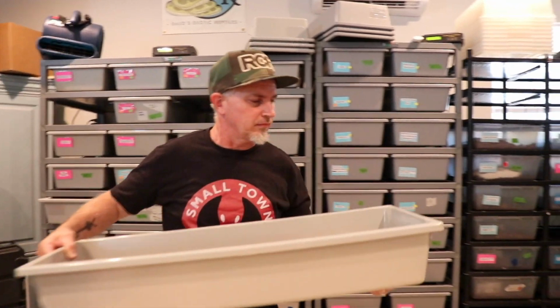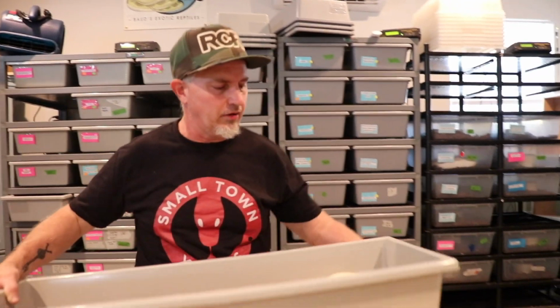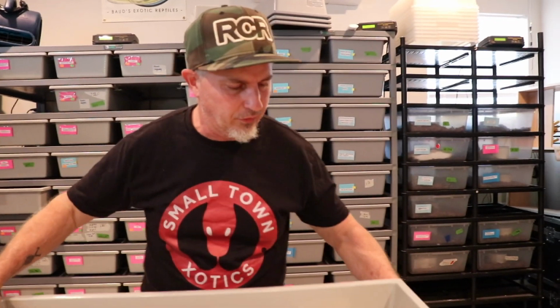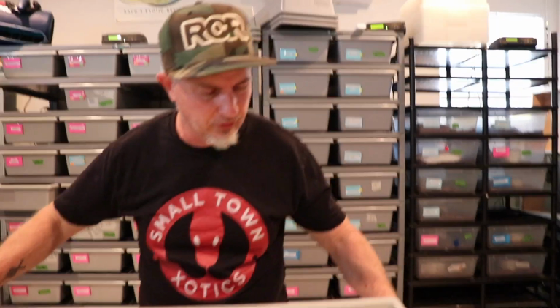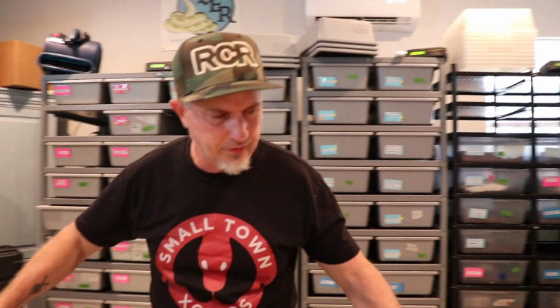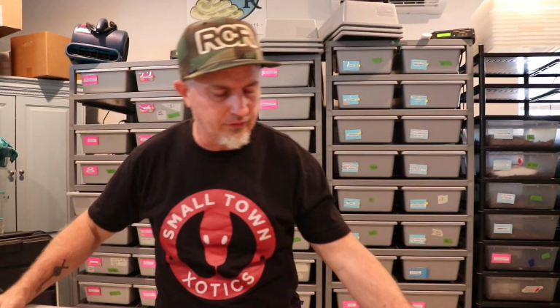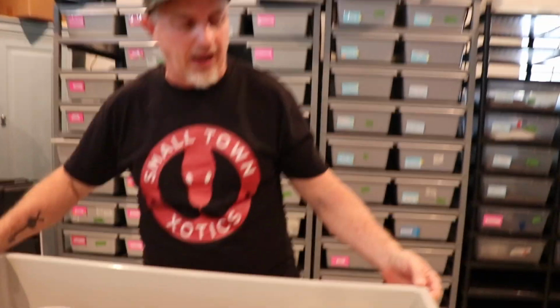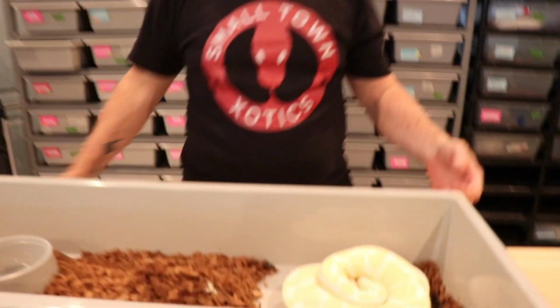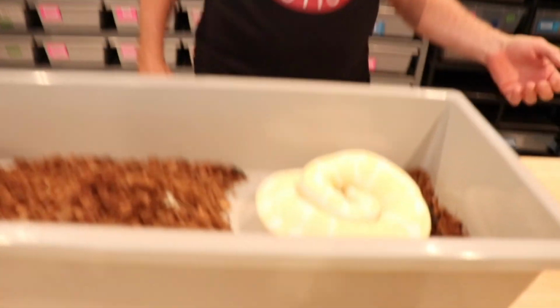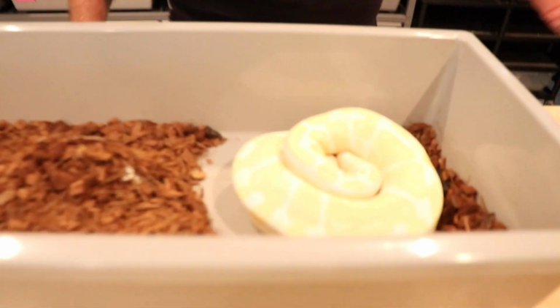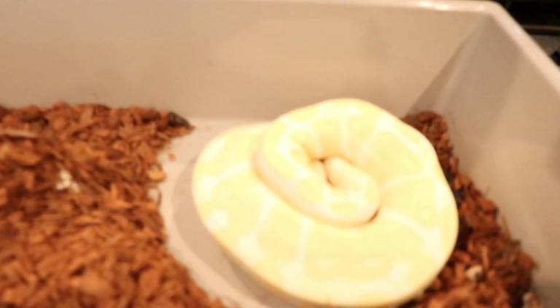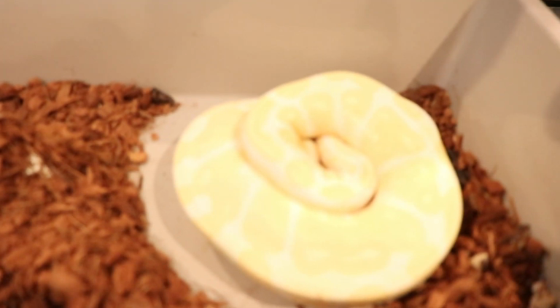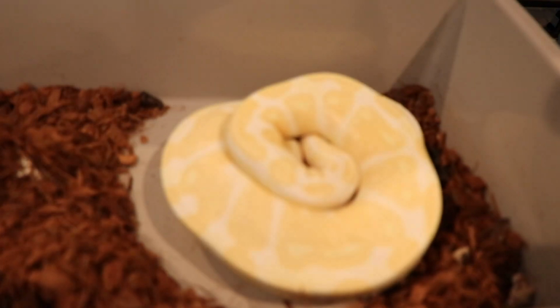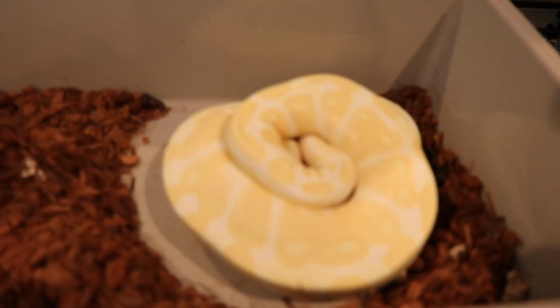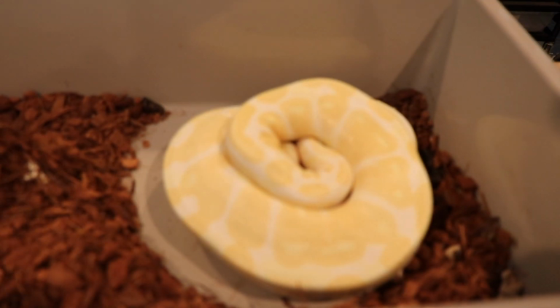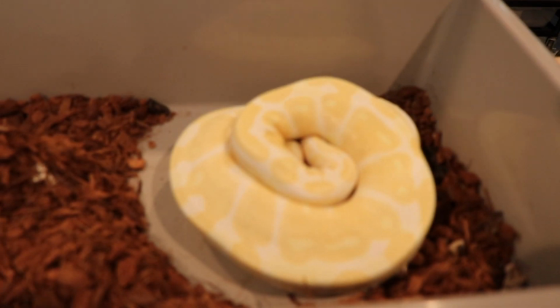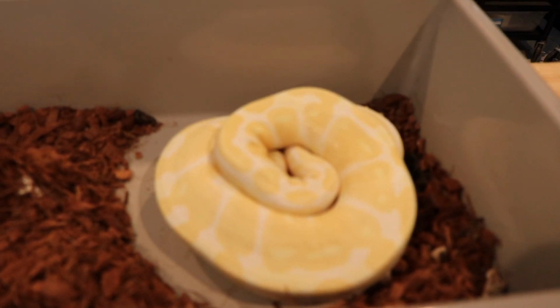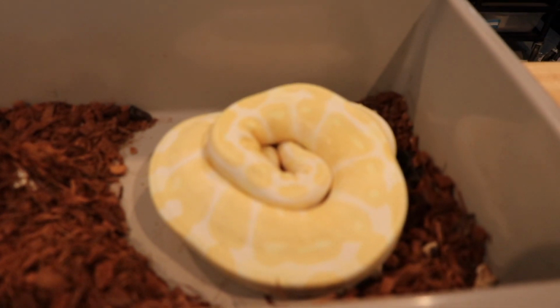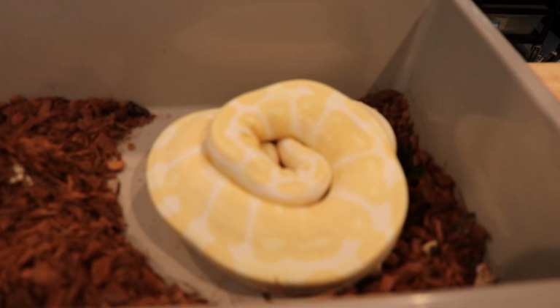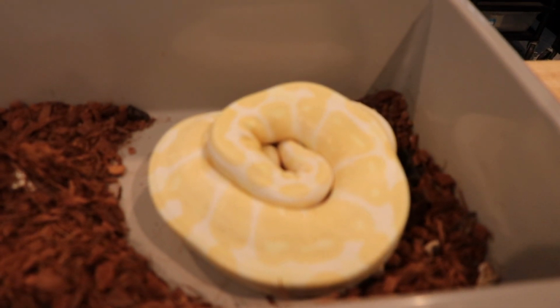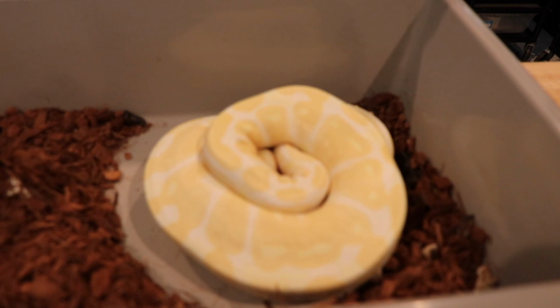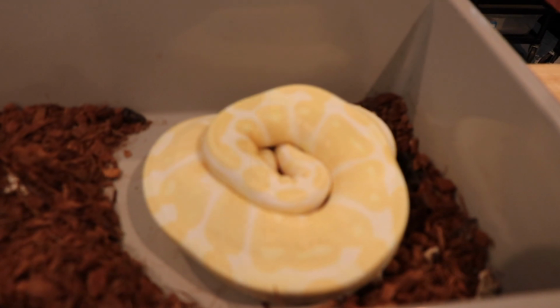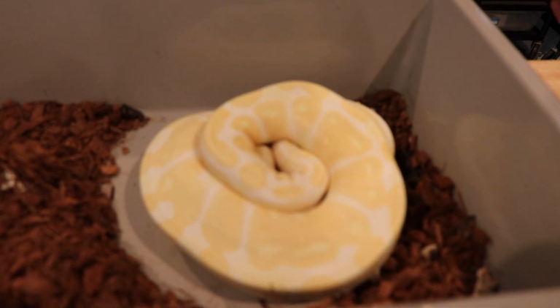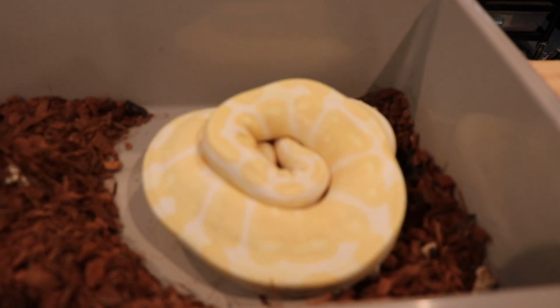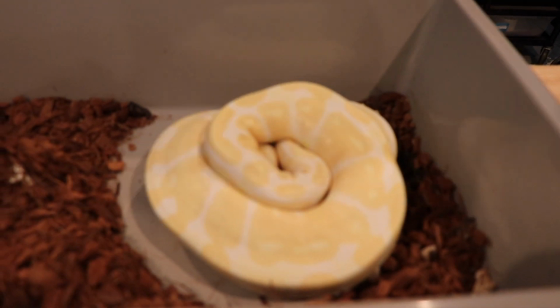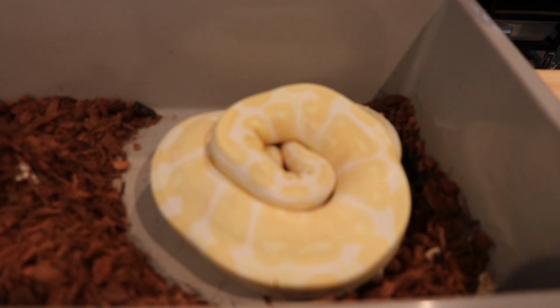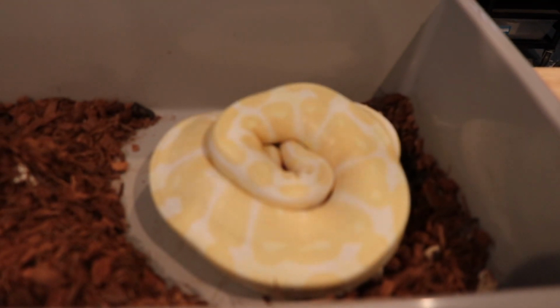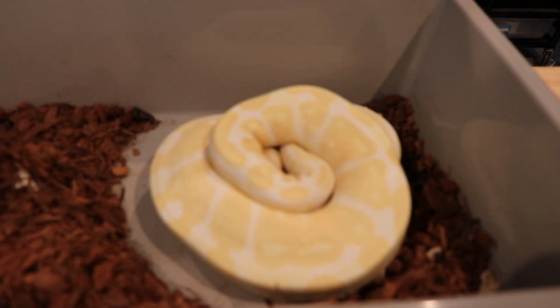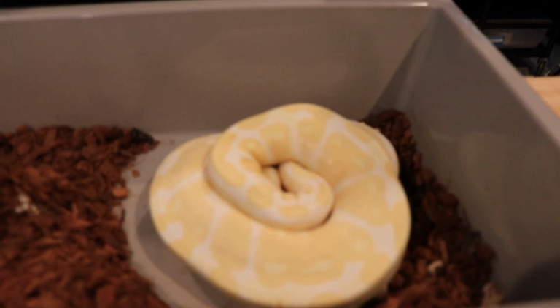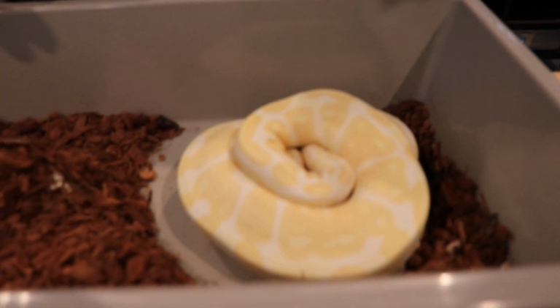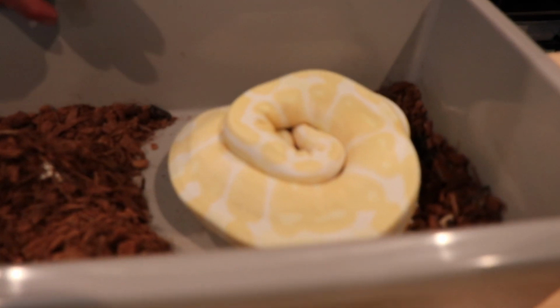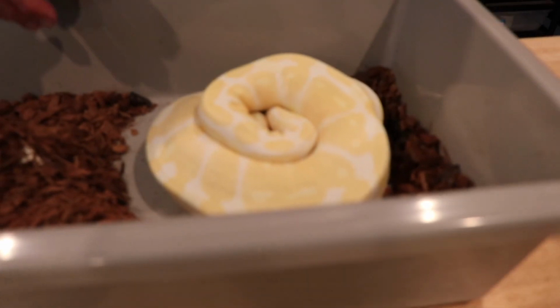This girl is an albino 100% het pied, and she was bred to a pastel enchi double het candy pied. I had to think about that for a second.